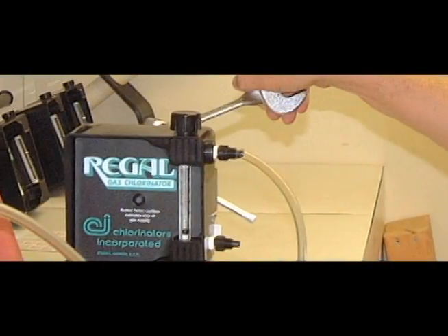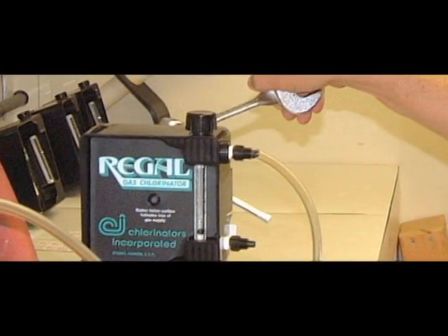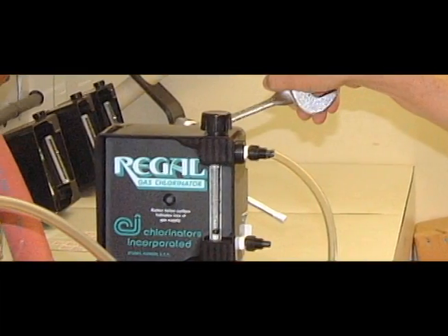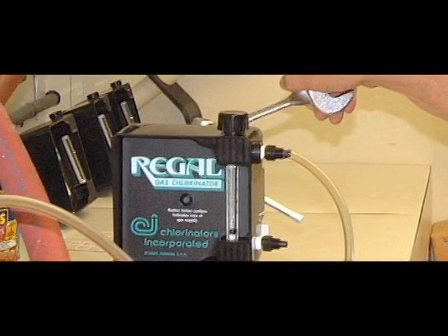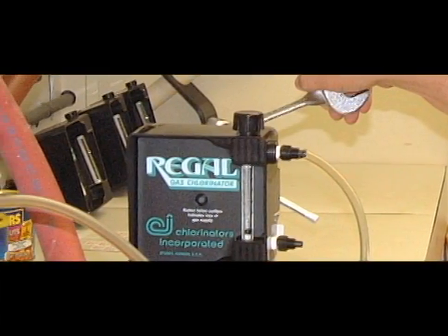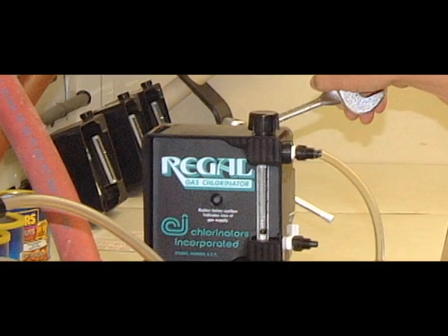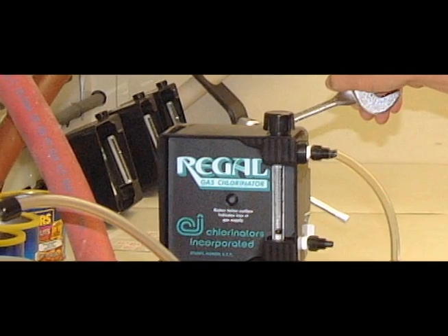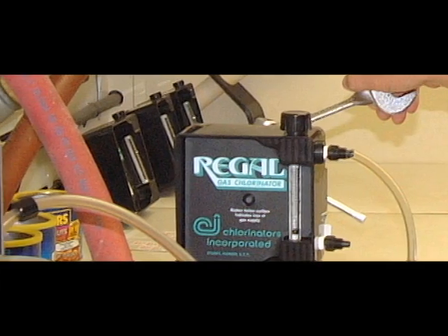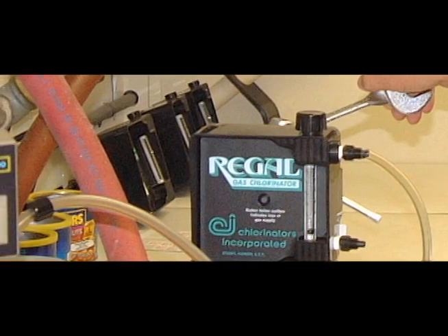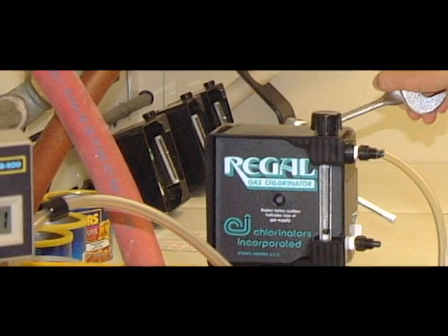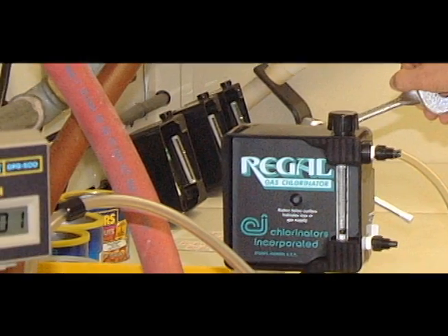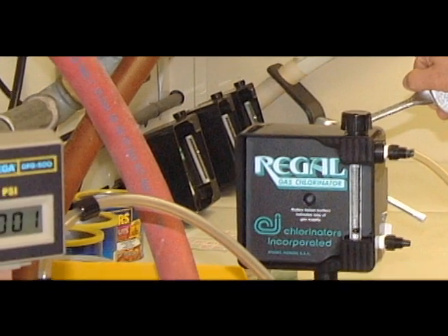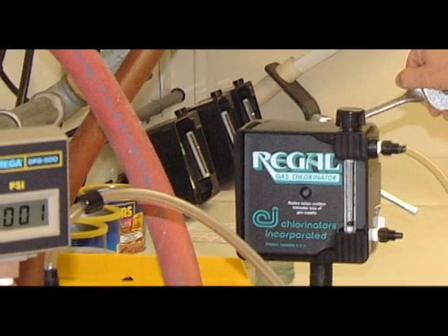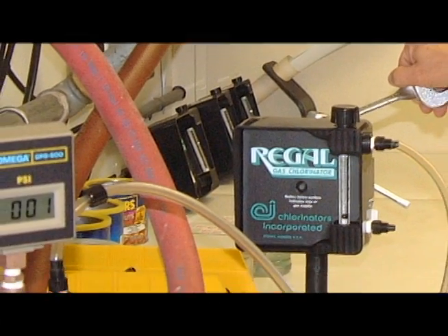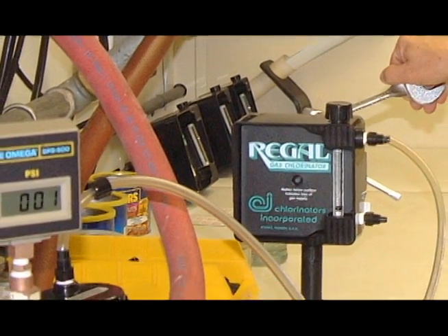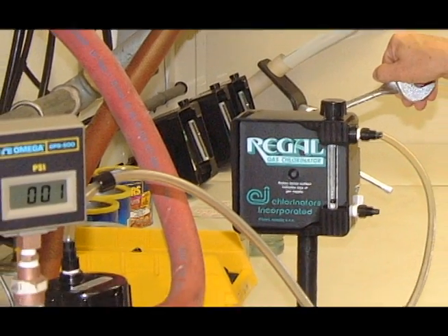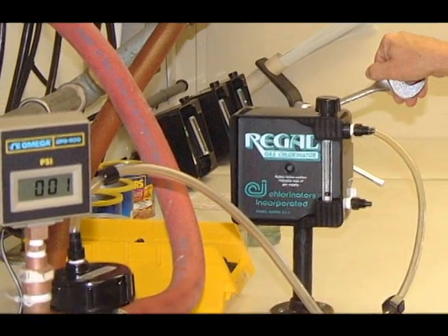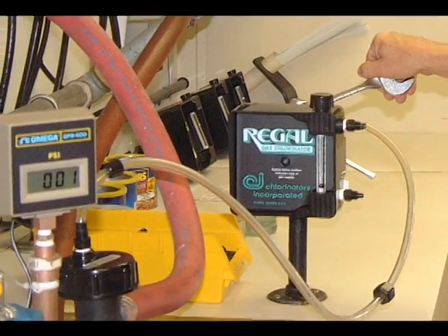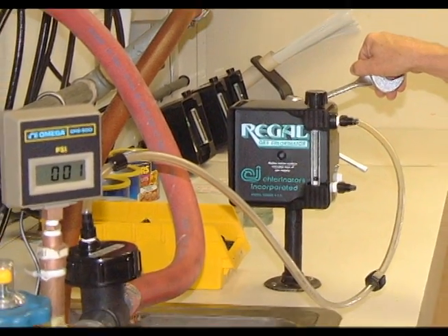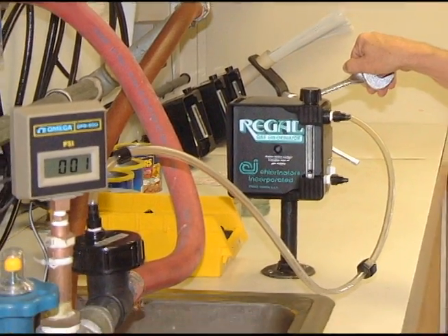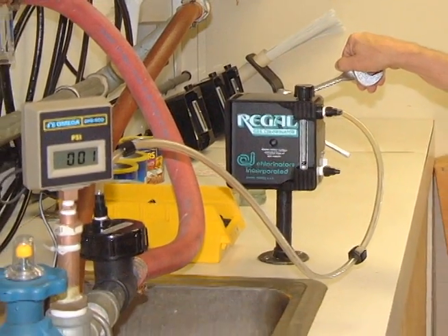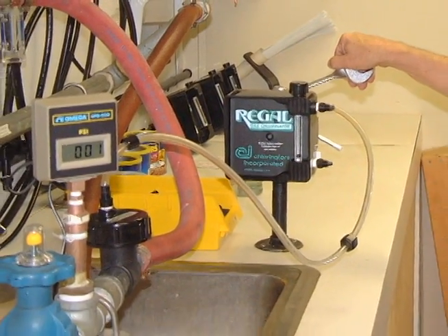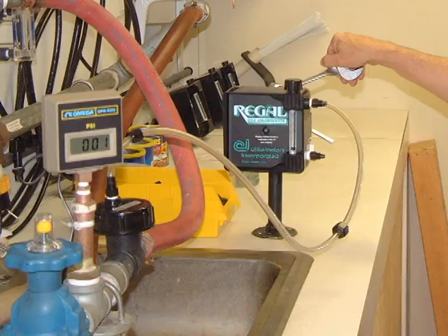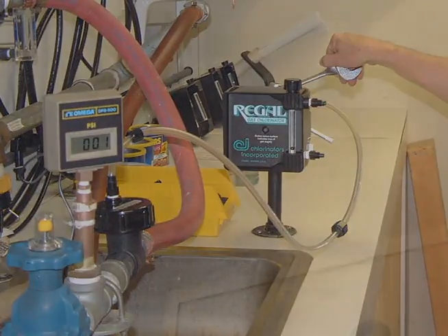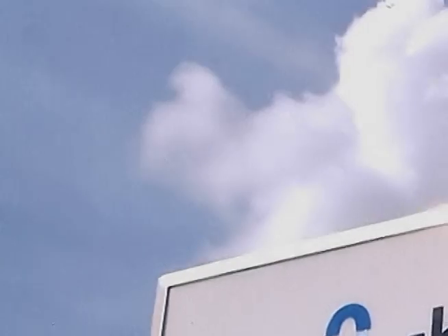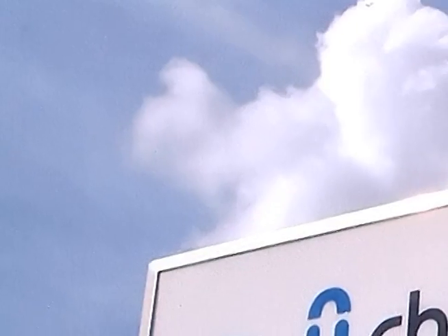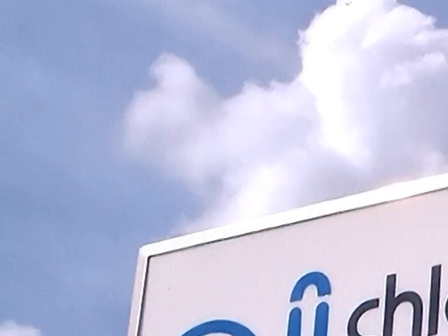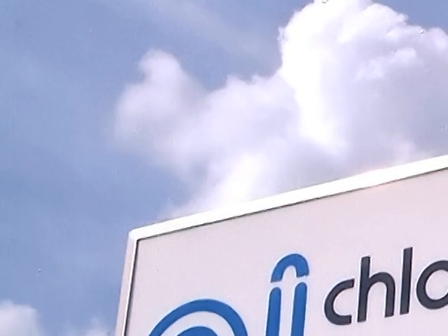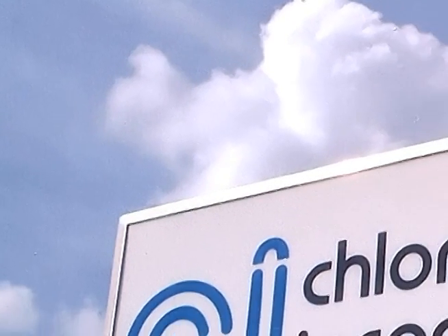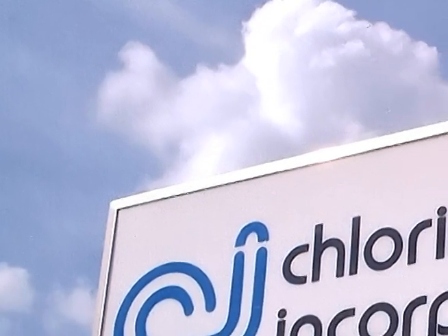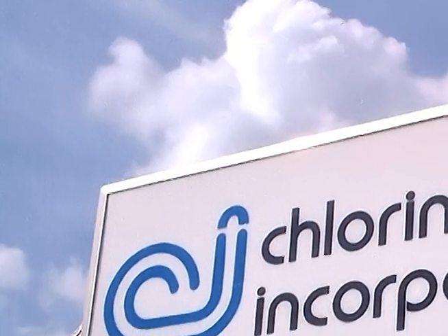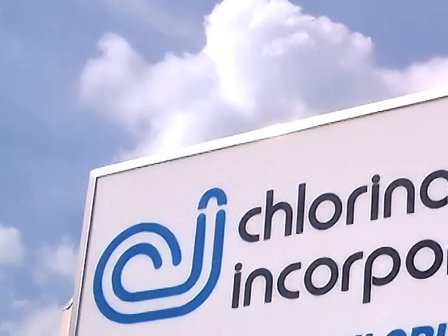All Regal products are carefully hand assembled and safety checked for gas leaks, vacuum integrity and performance by our skilled technicians before leaving our facility in Stewart, Florida.